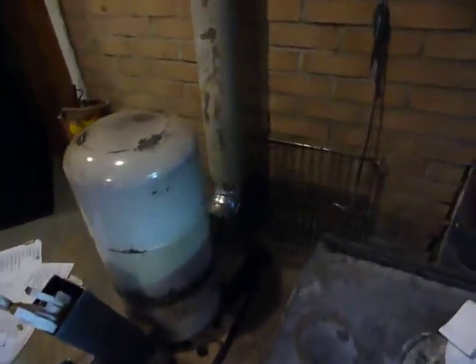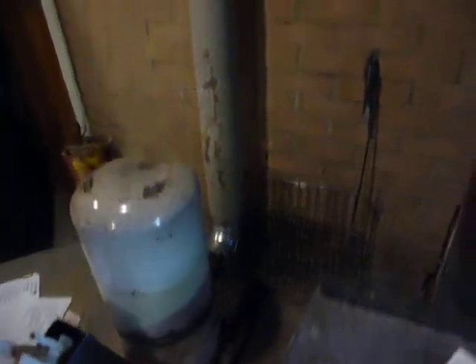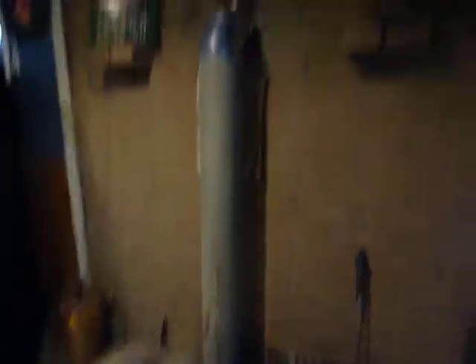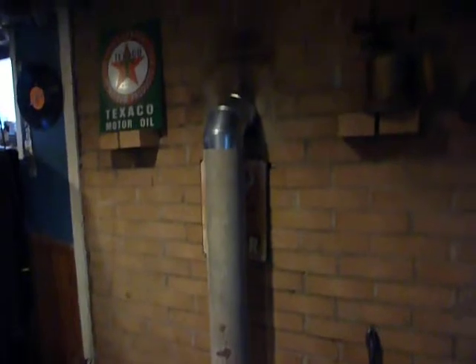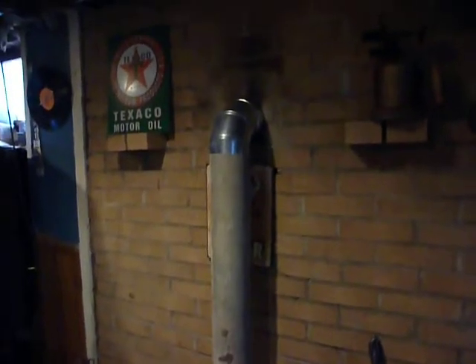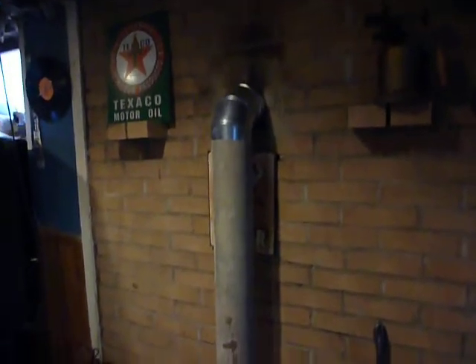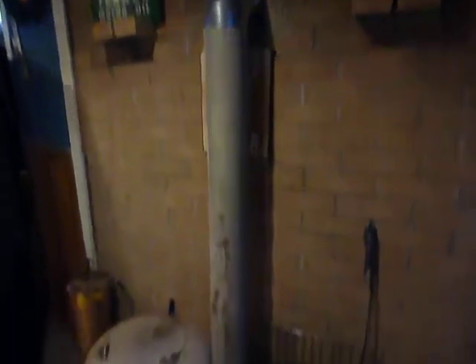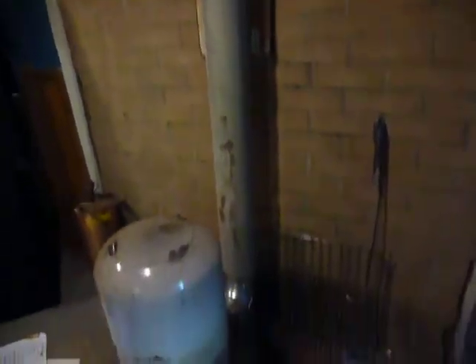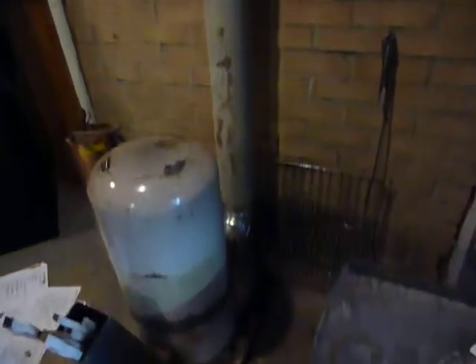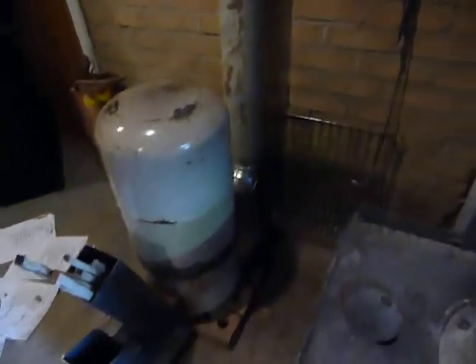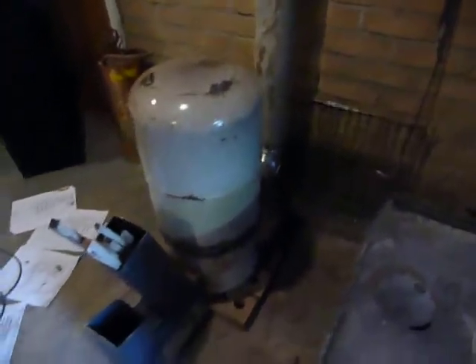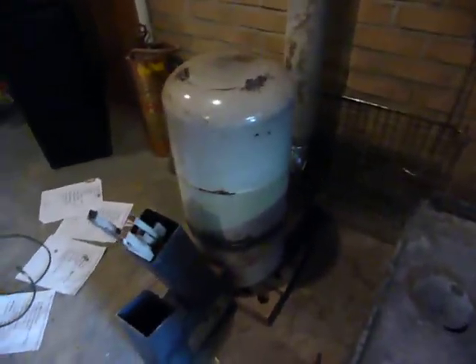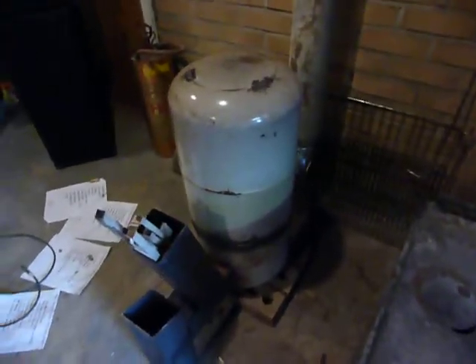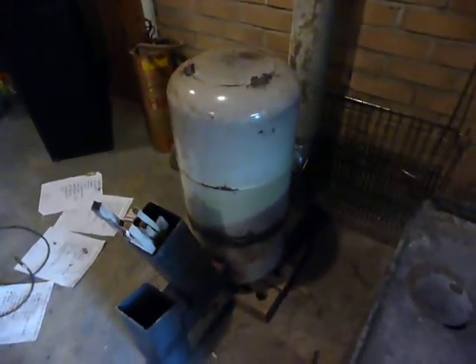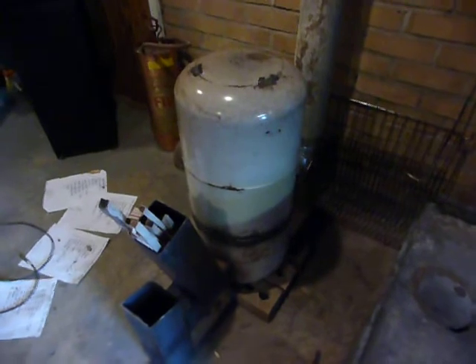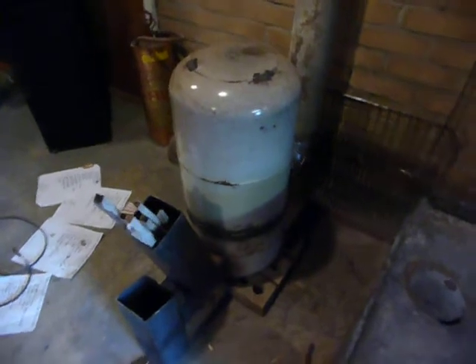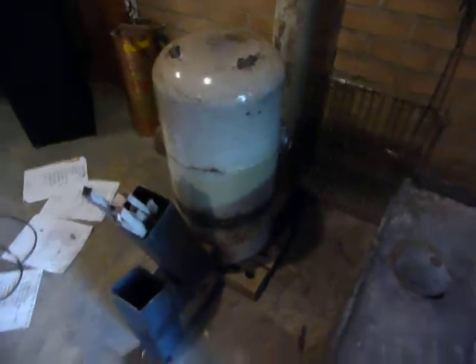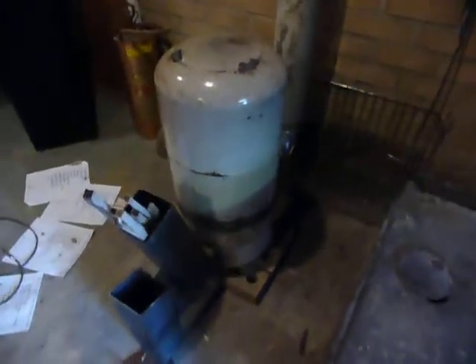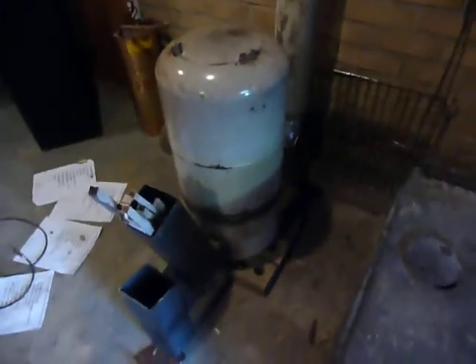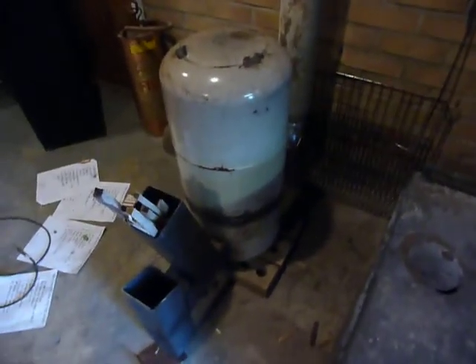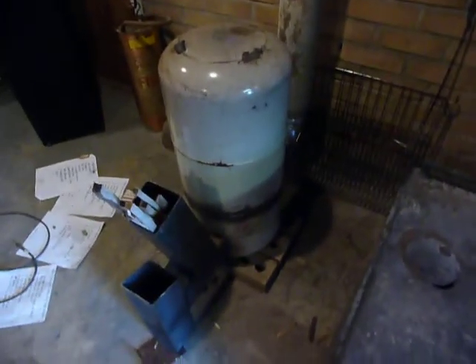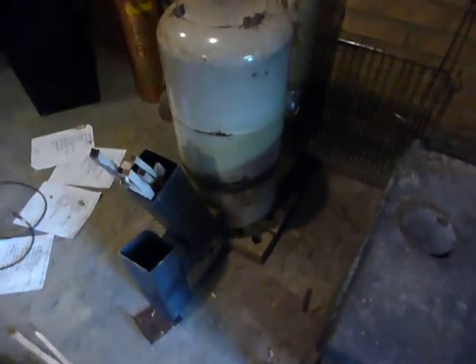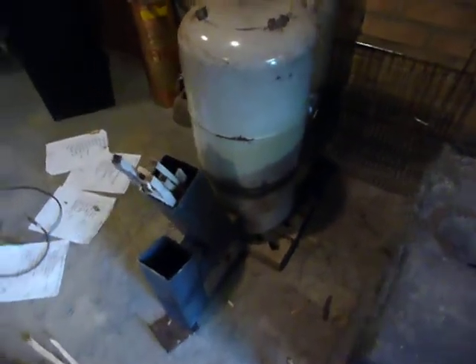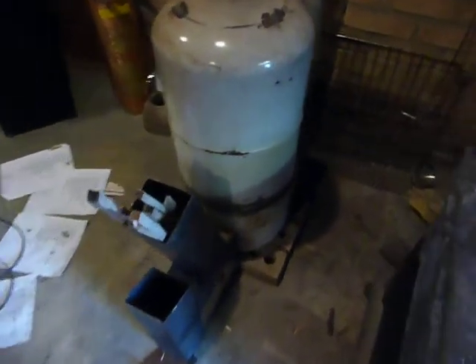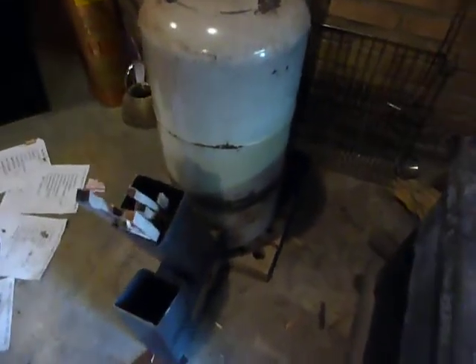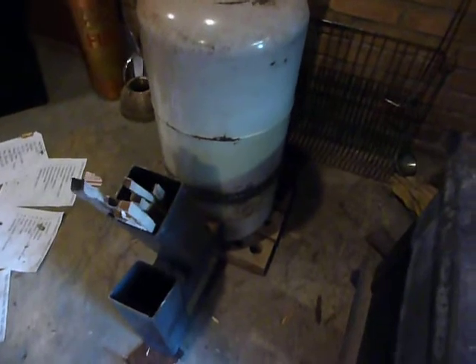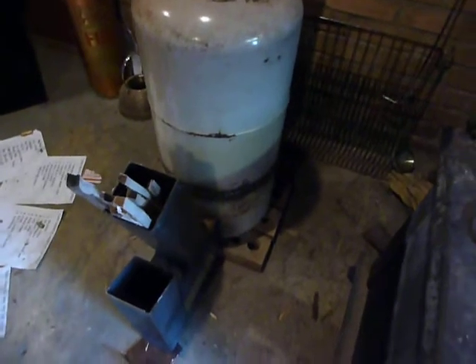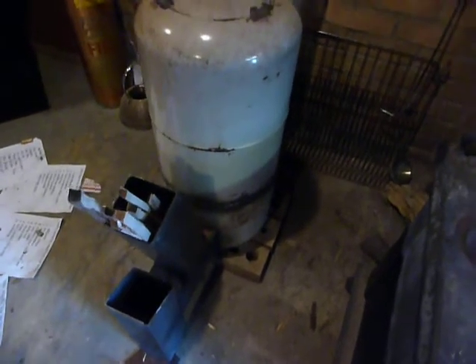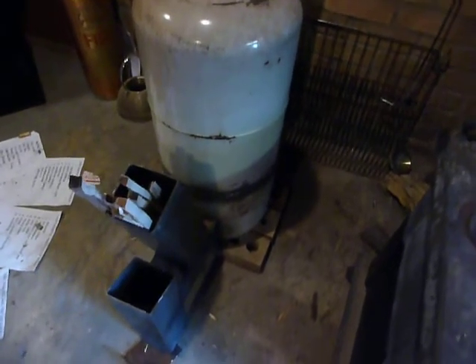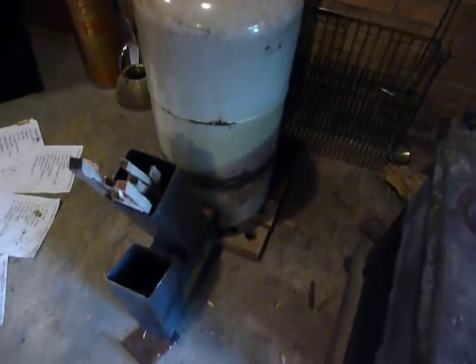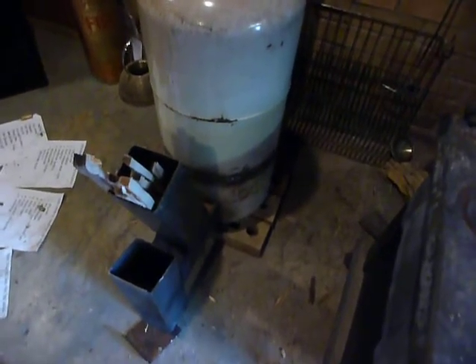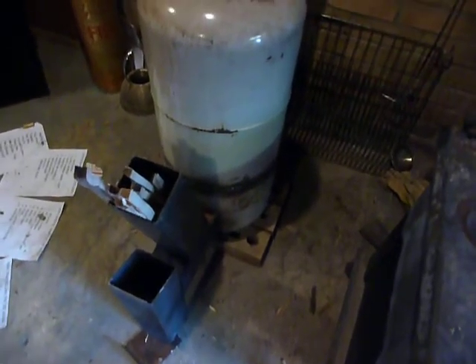It's just connected to my chimney here for the moment as a proof of concept. It's actually going to be used outside on the back patio with about six feet of pipe to heat the patio when we're sitting outside on cool nights.